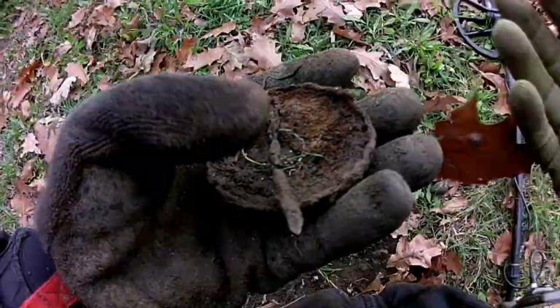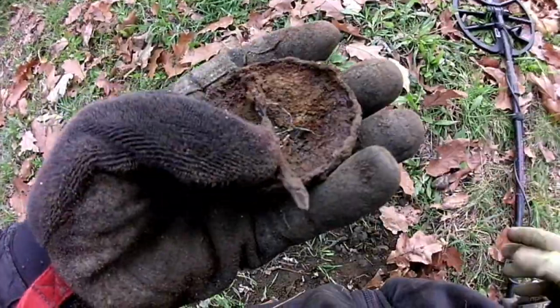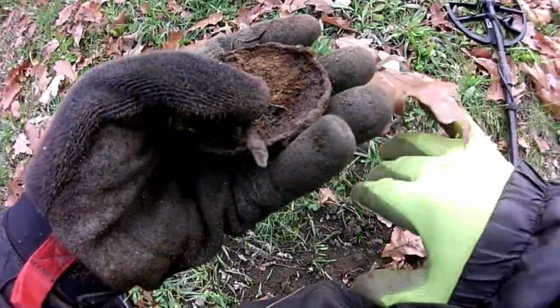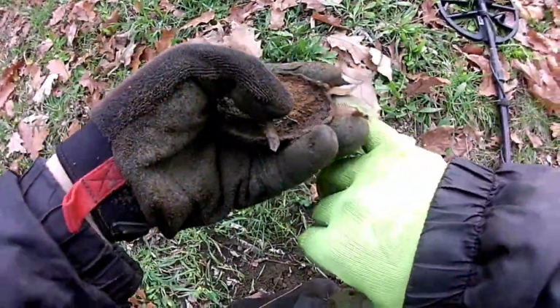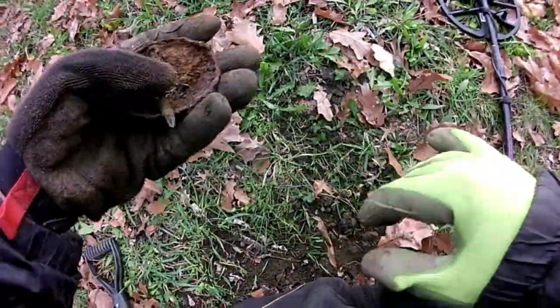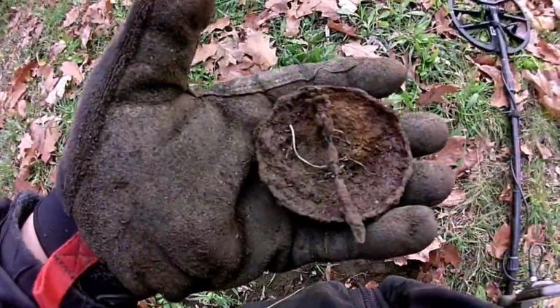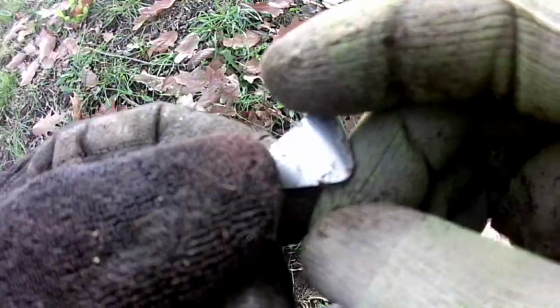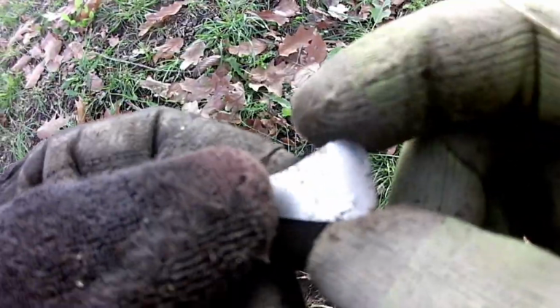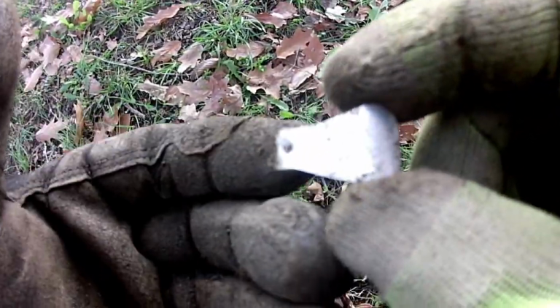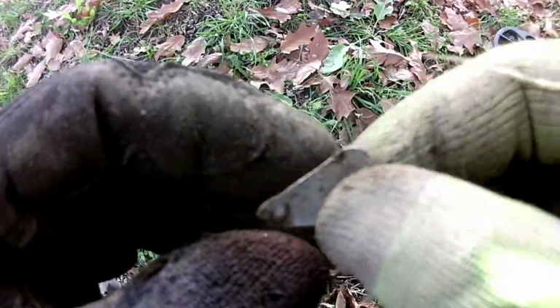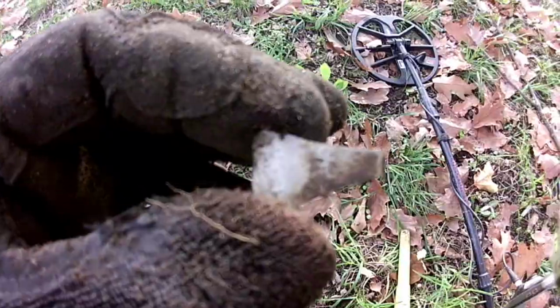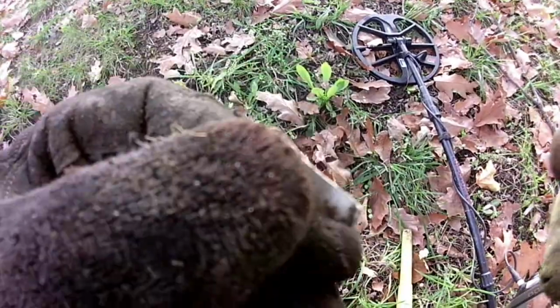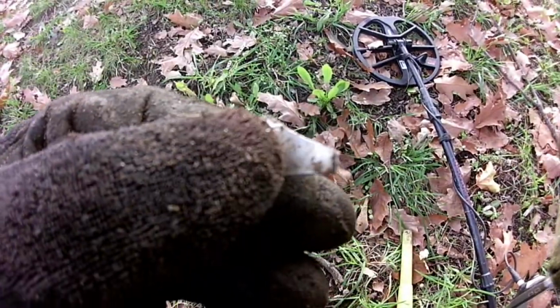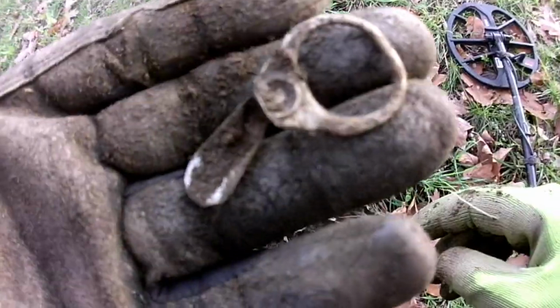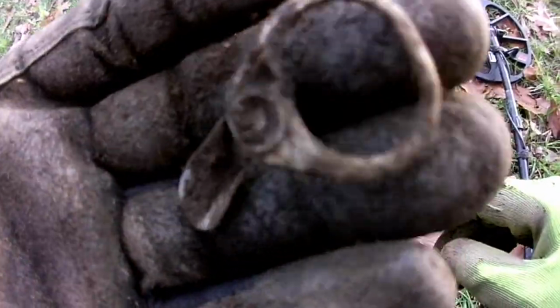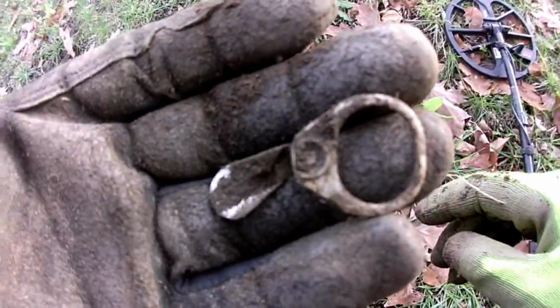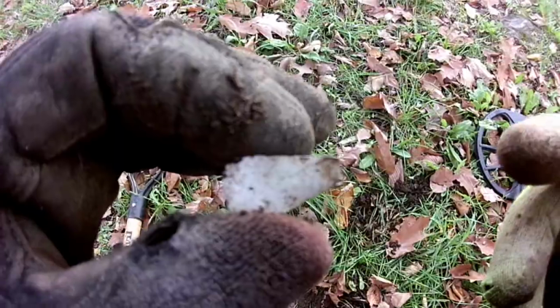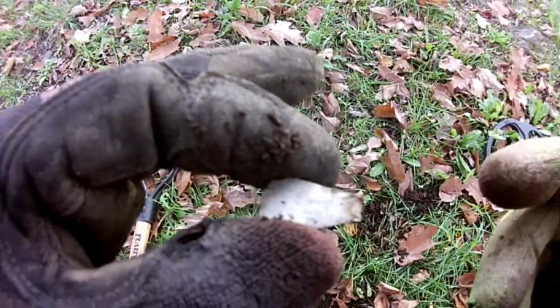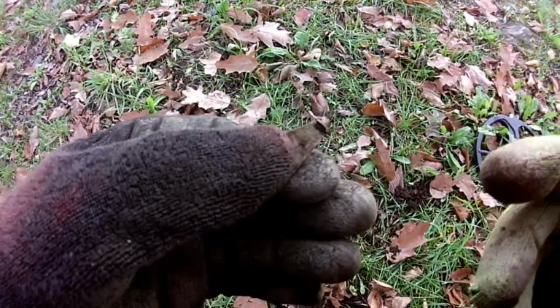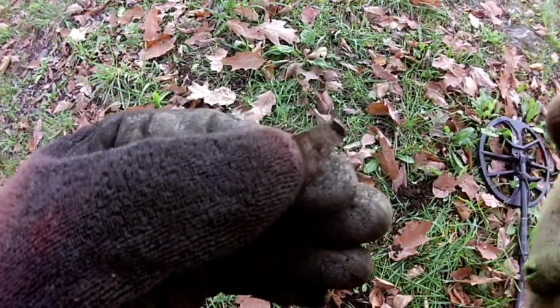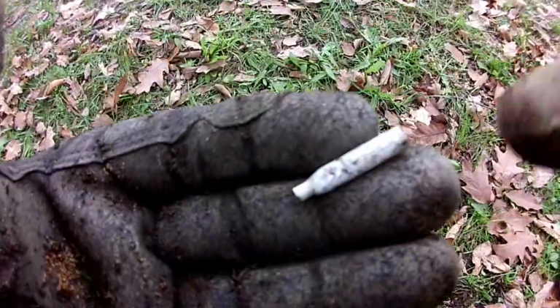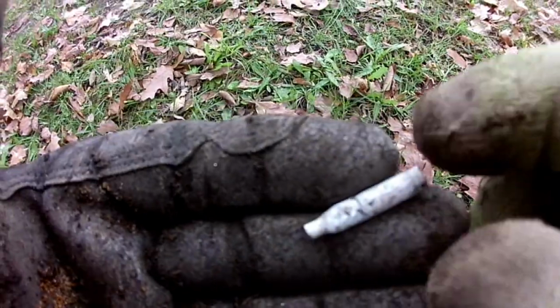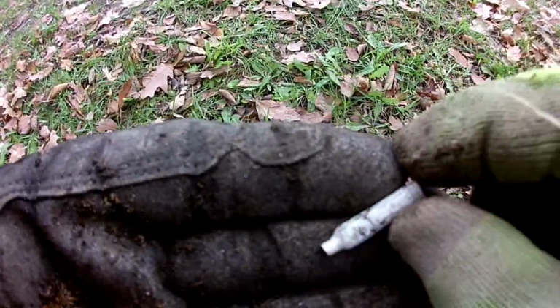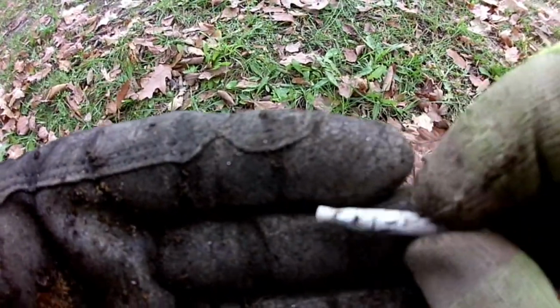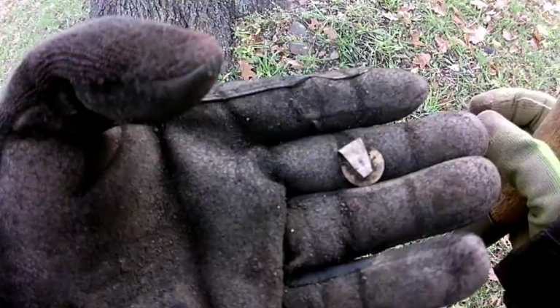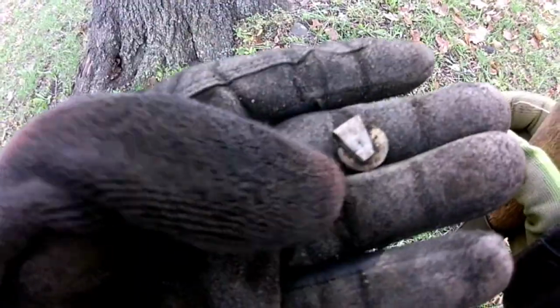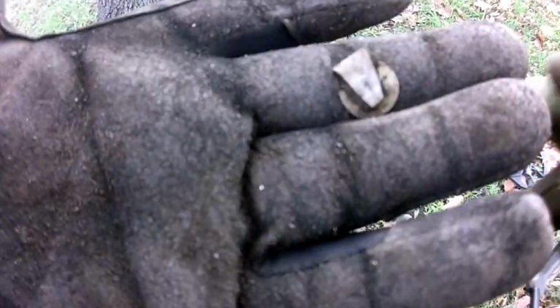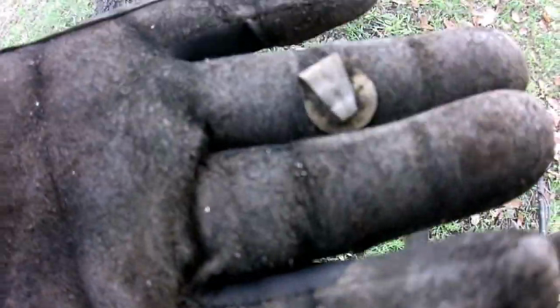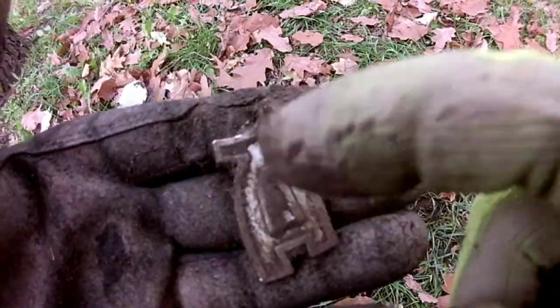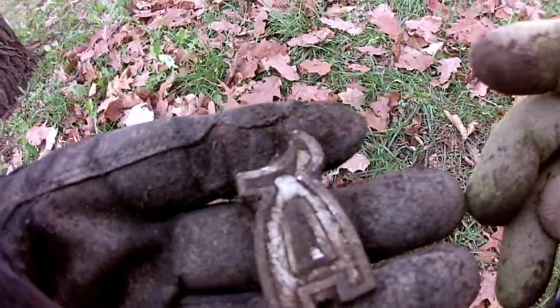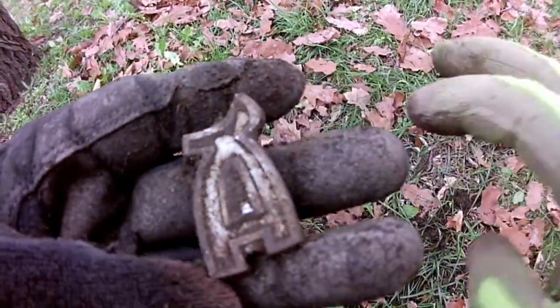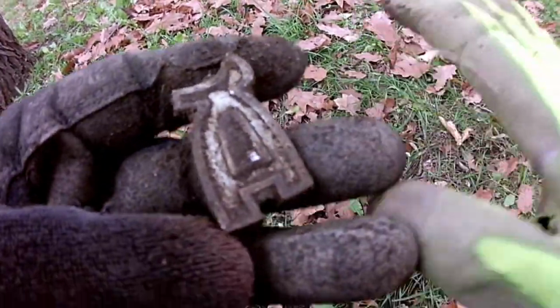Just dug up a pull tab, and another pull tab, and another — got several more pull tabs in a row, plus another one of these thingies. Pull tabs keep coming.